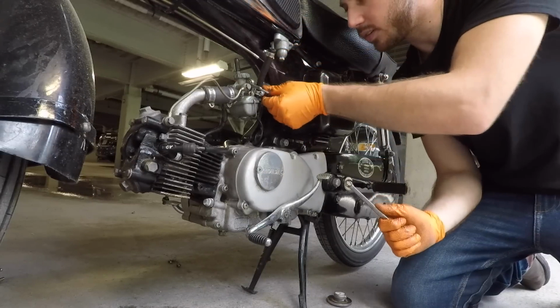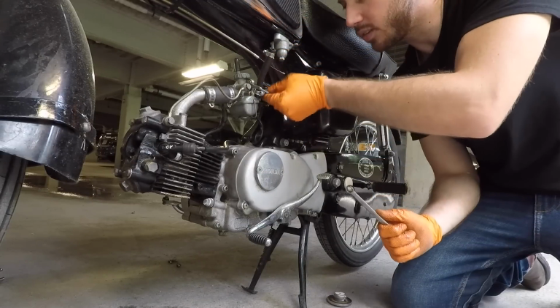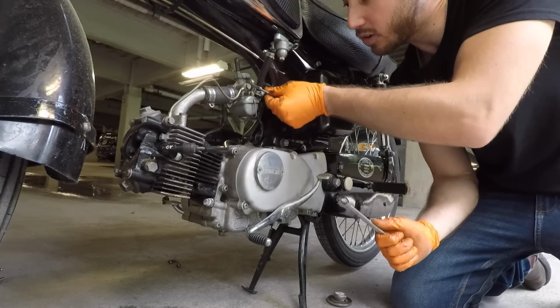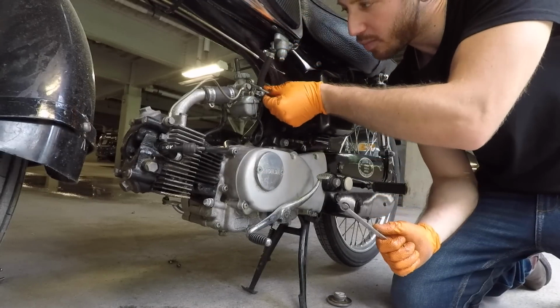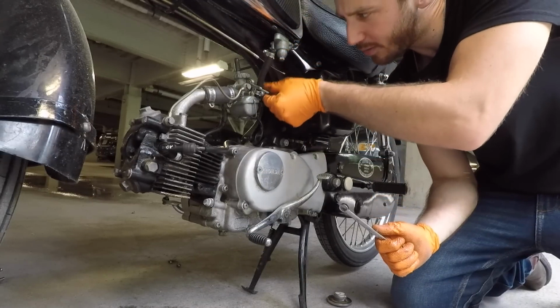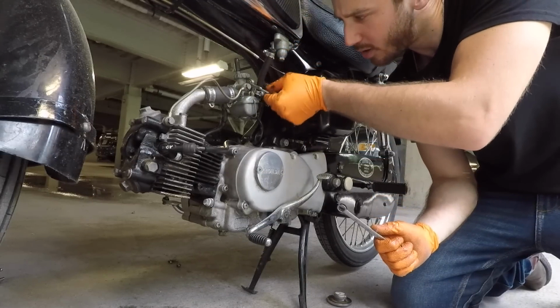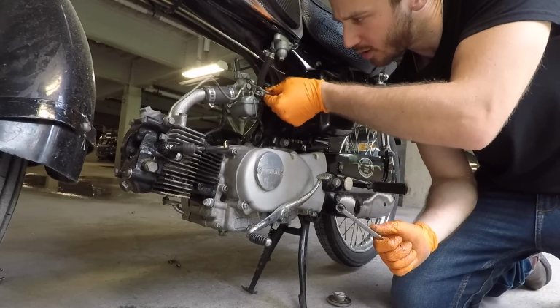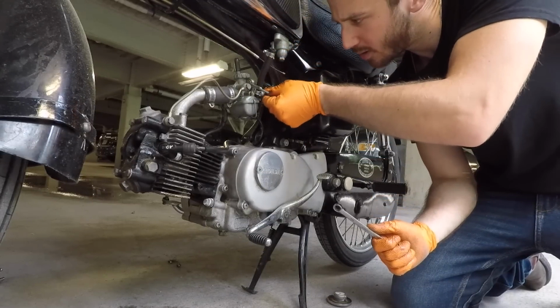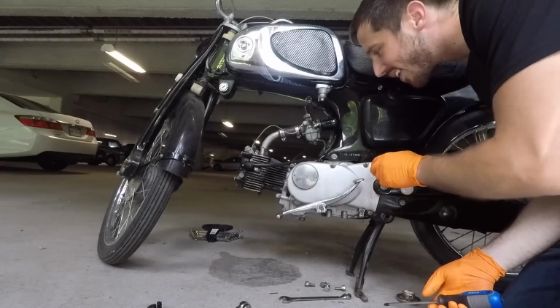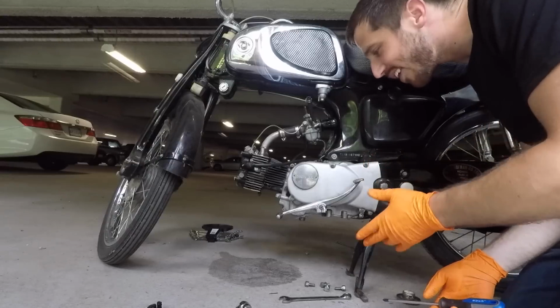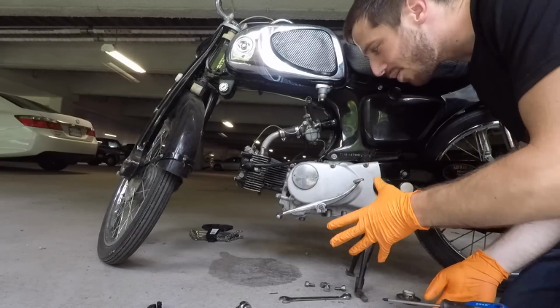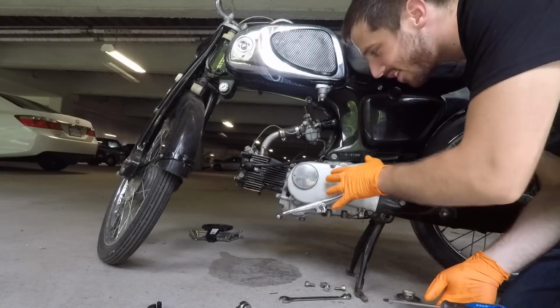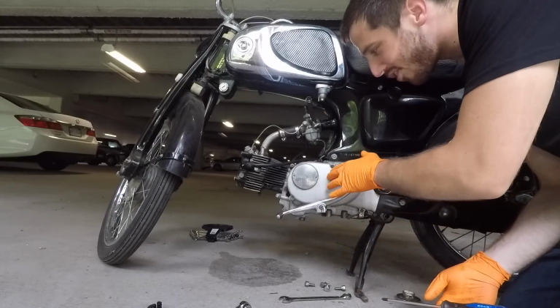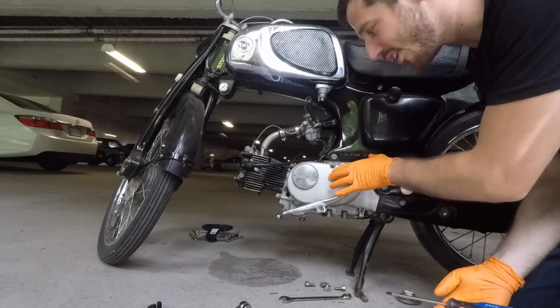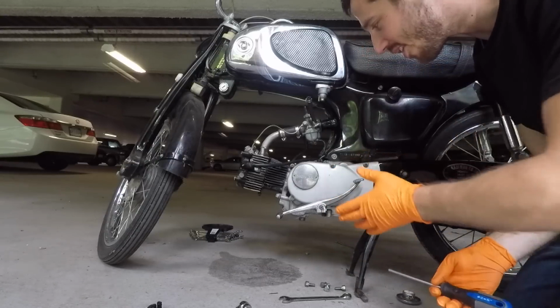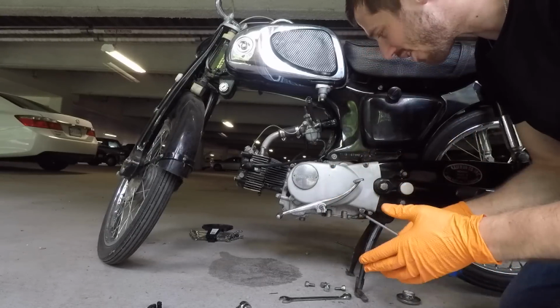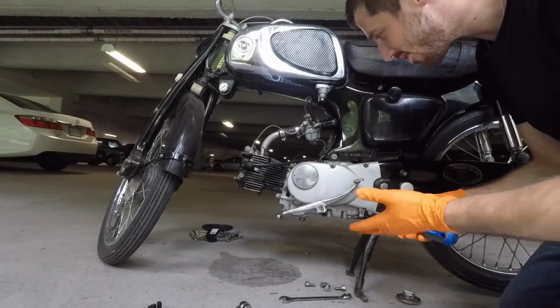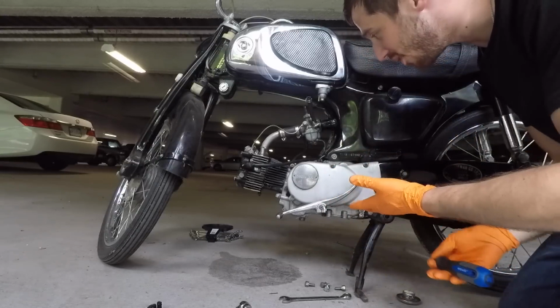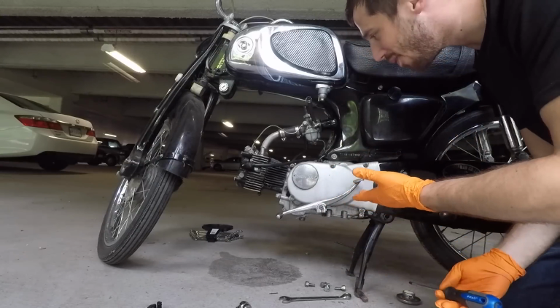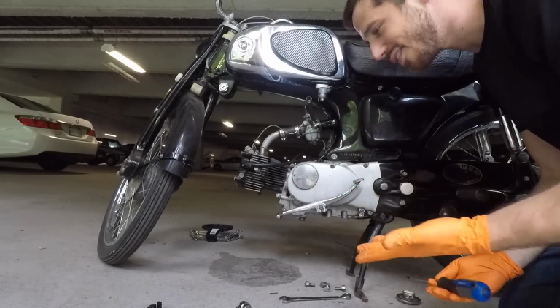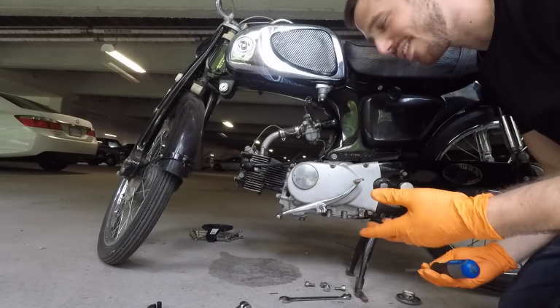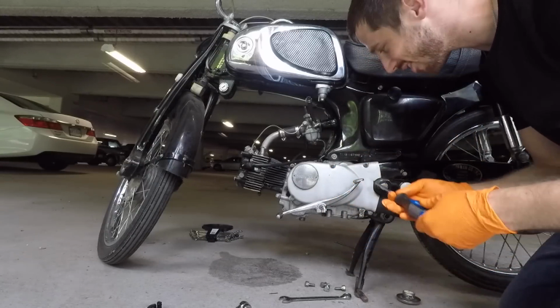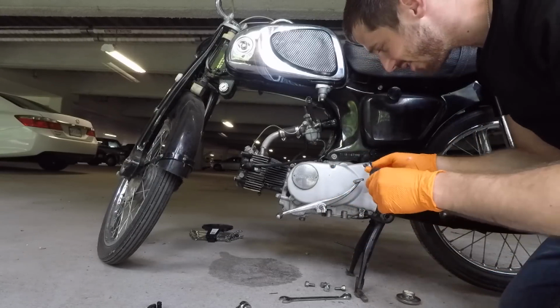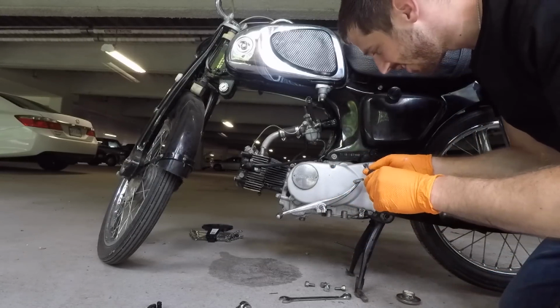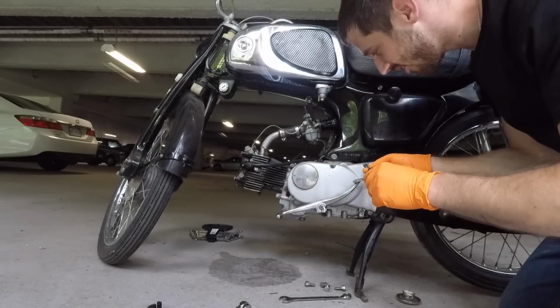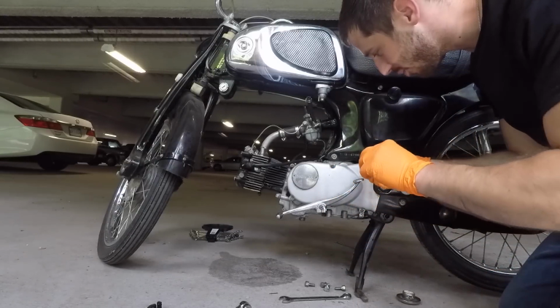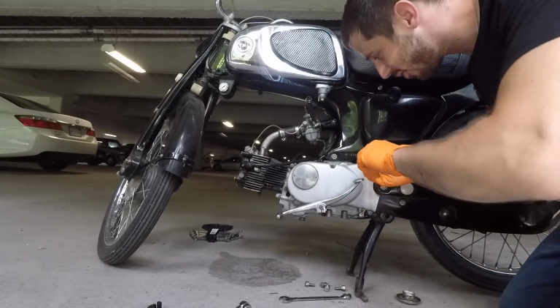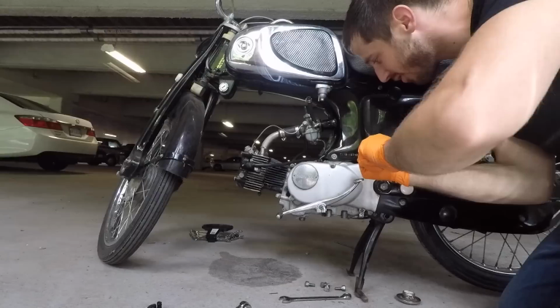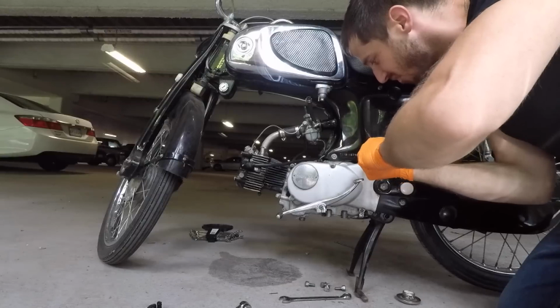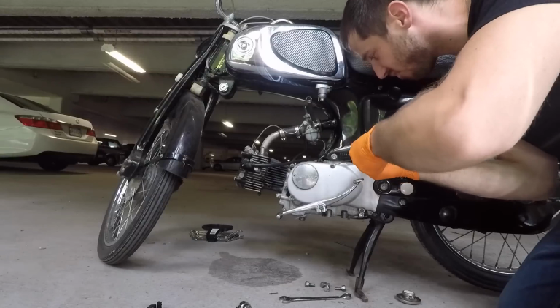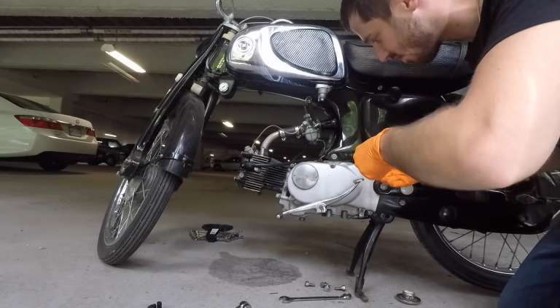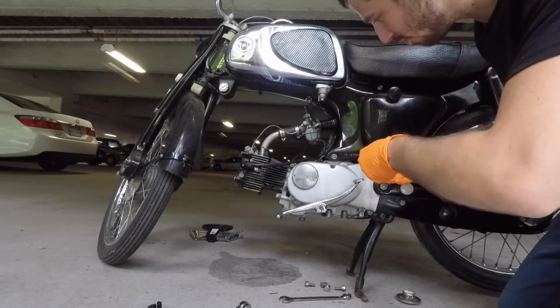Now let's get this carb off here. Now I'm going to take this drive chain cover off and see how we disconnect this, because this is going to be interesting.